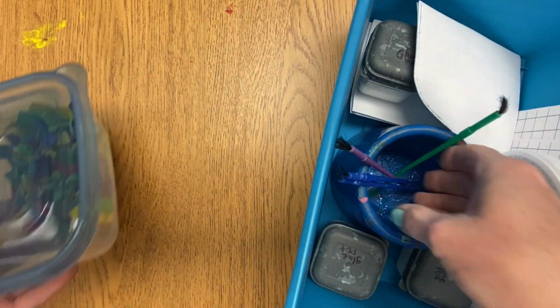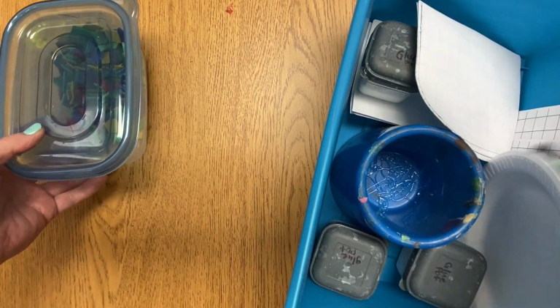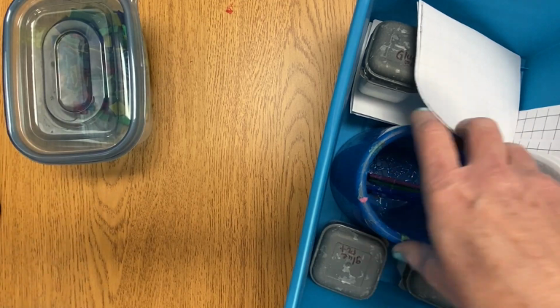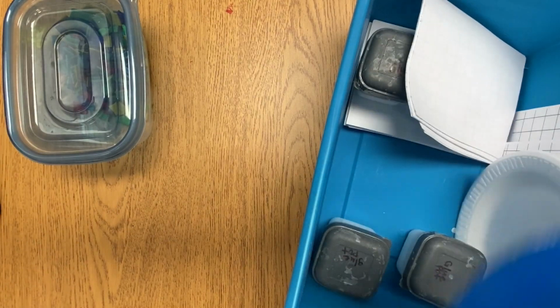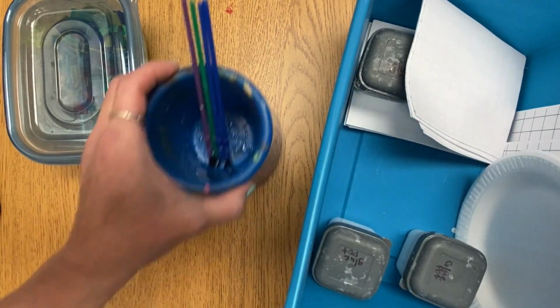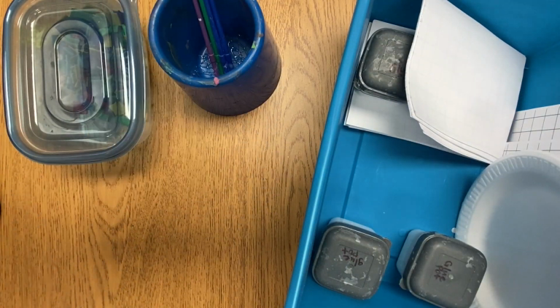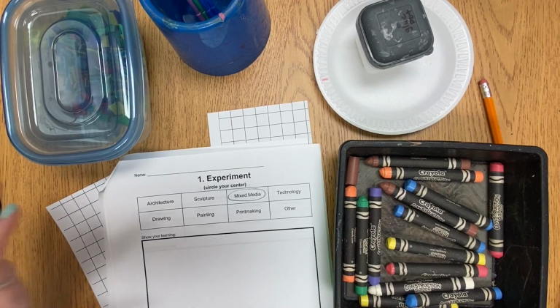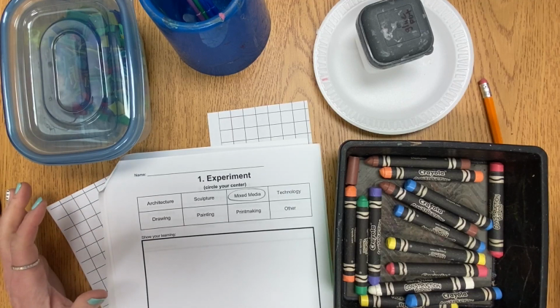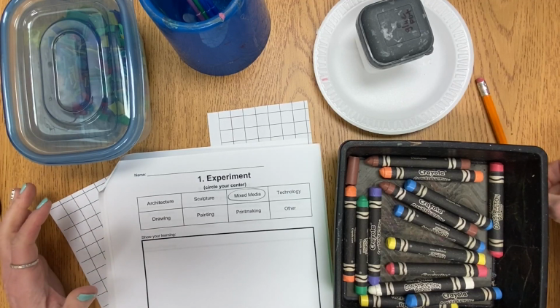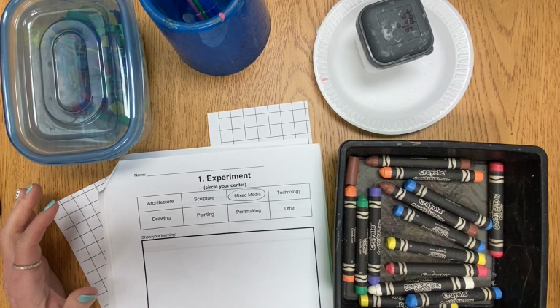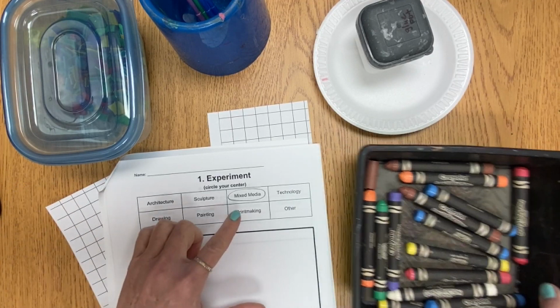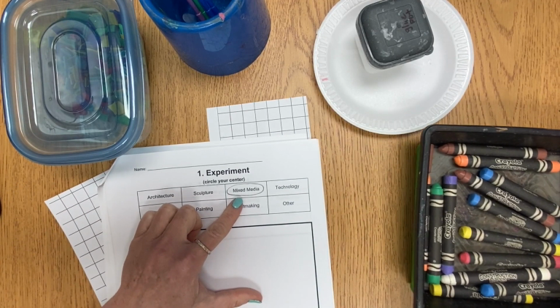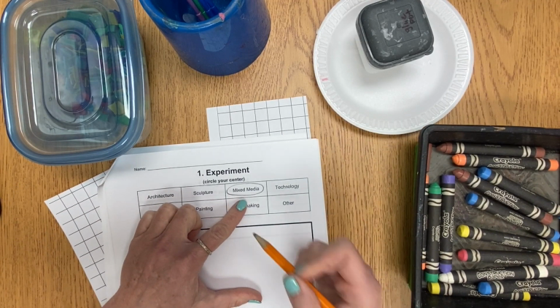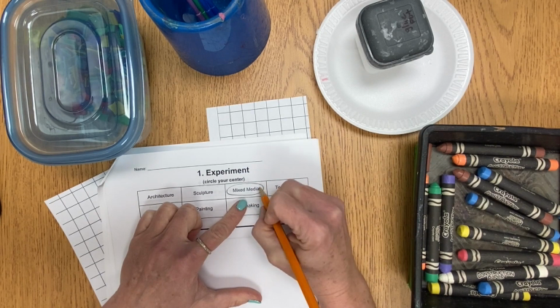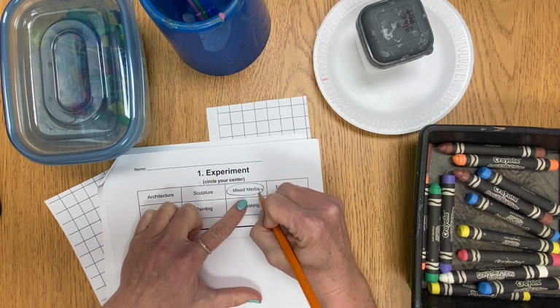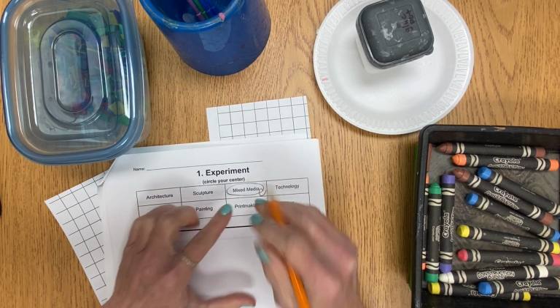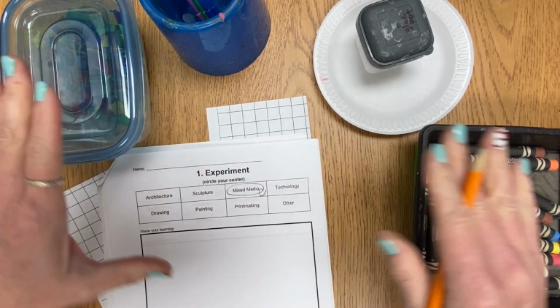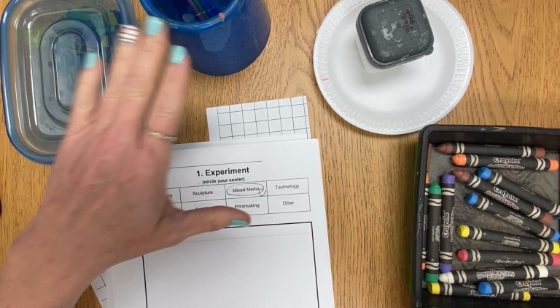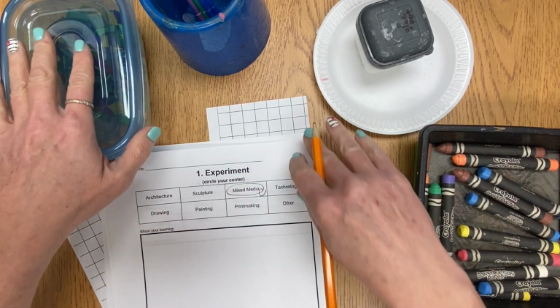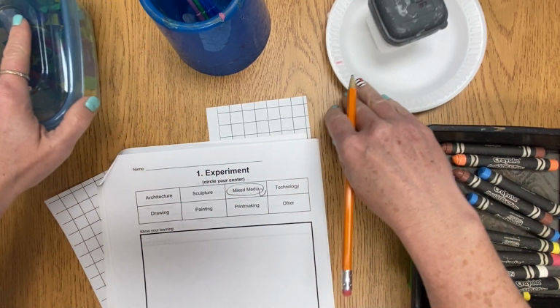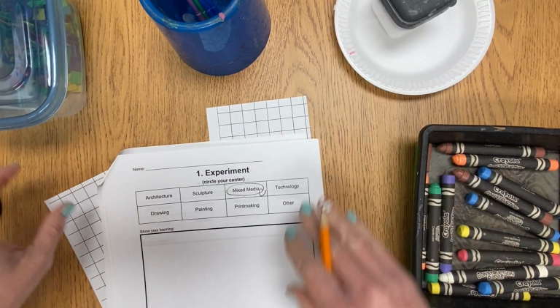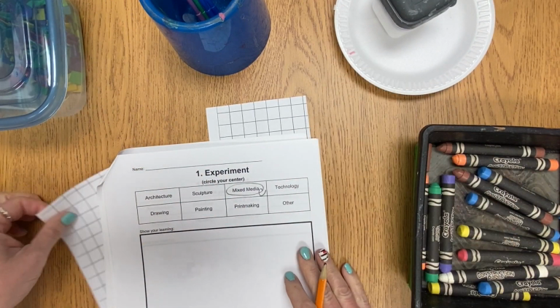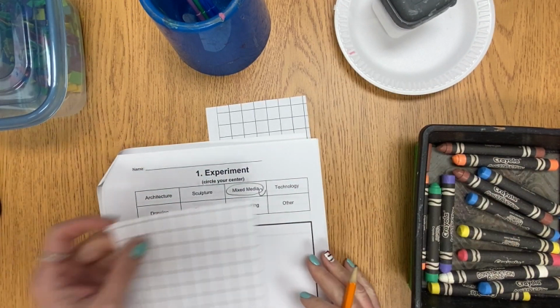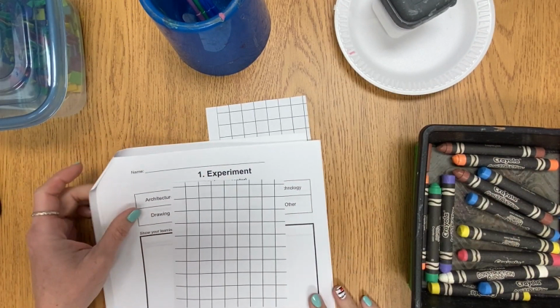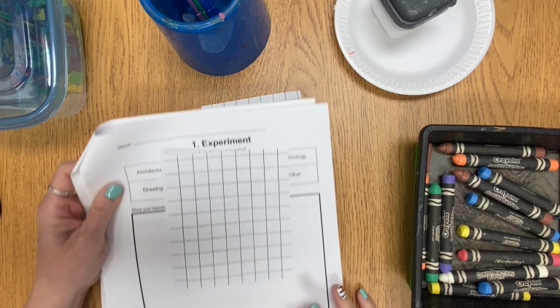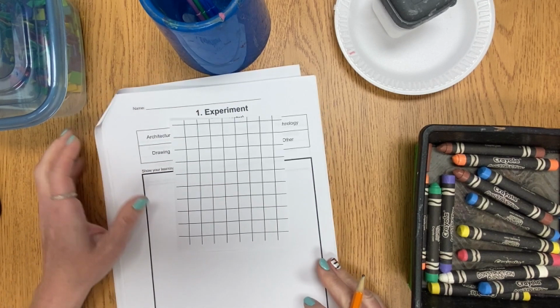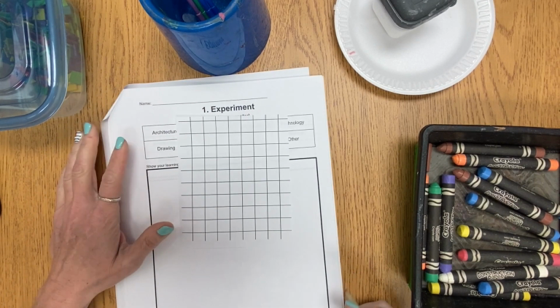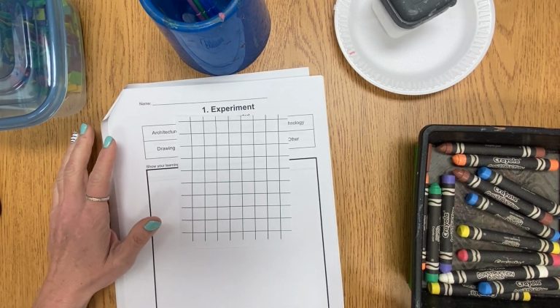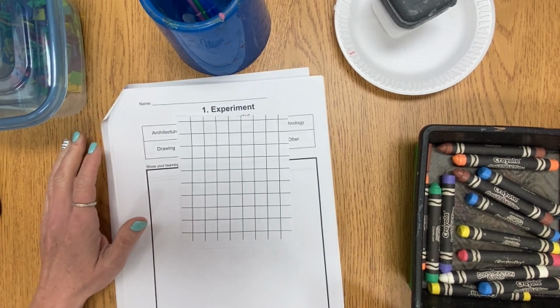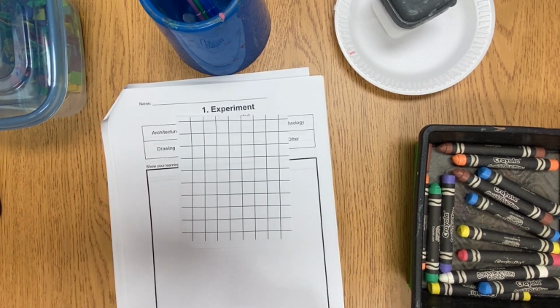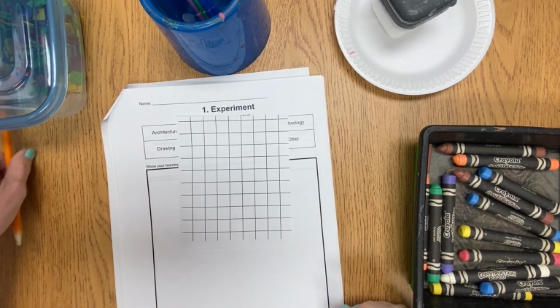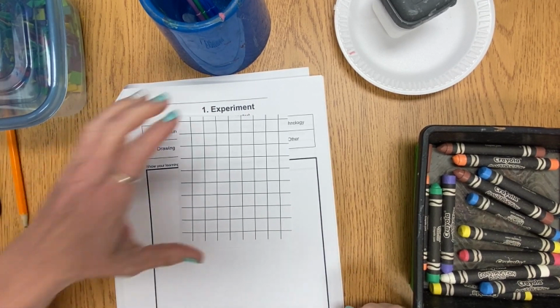I need to get all of my supplies and be ready for my project. Mark your experiment page as Mixed Media C and remember to add your name and class code. Once I have half a cup of water and my supplies set out, I need two small sheets of graph paper.